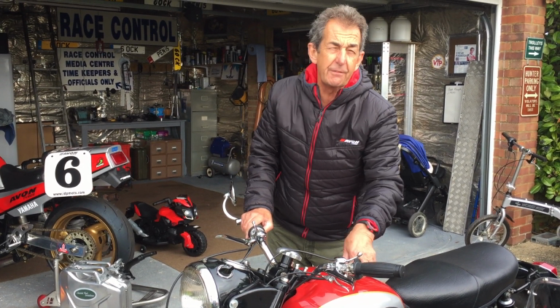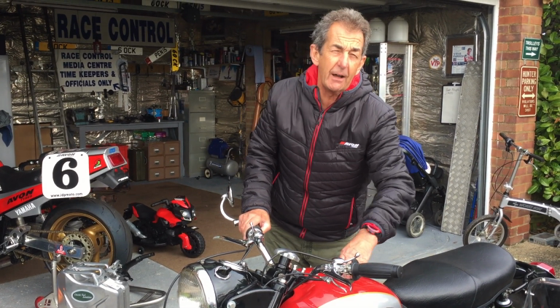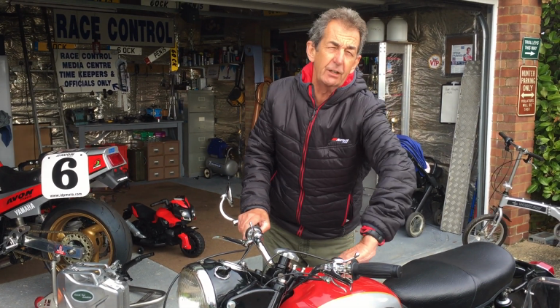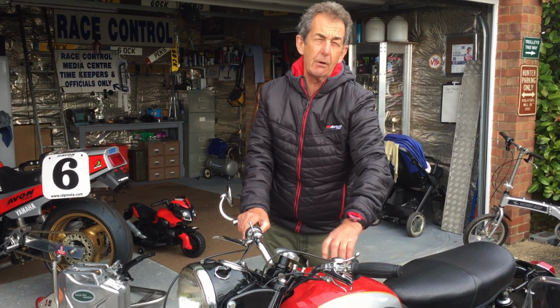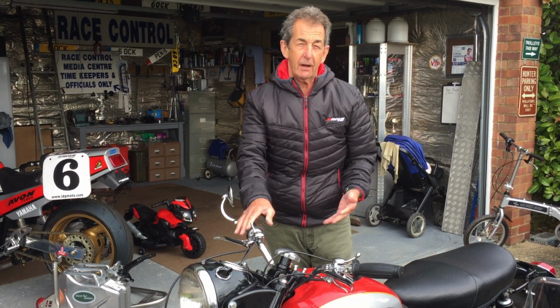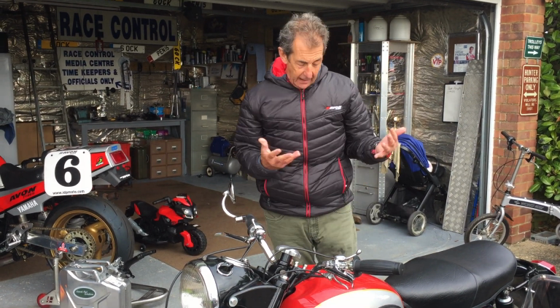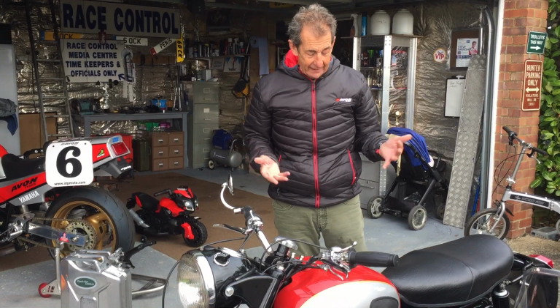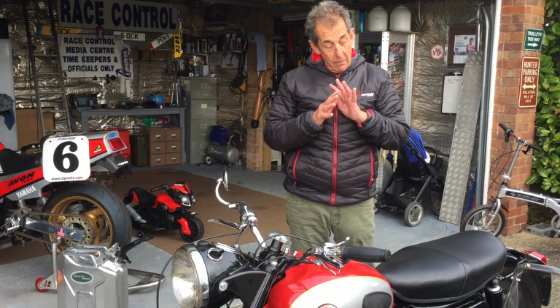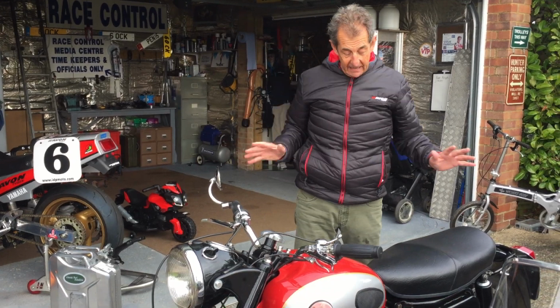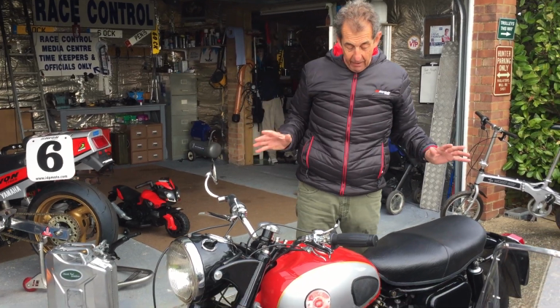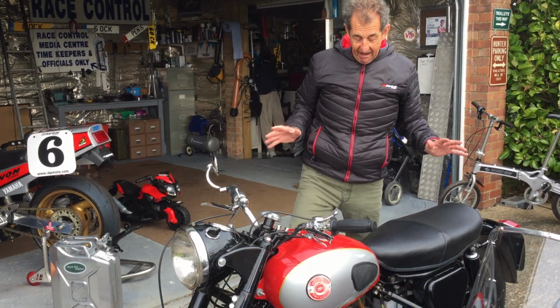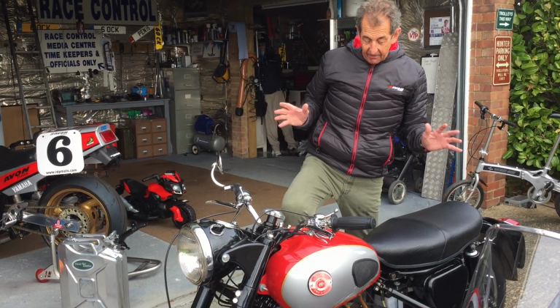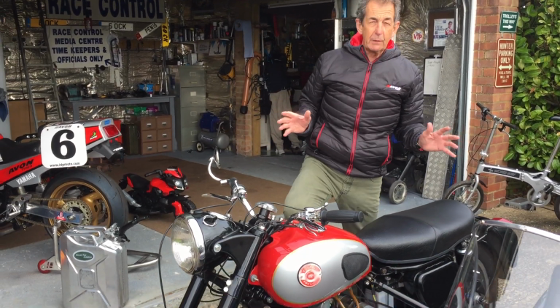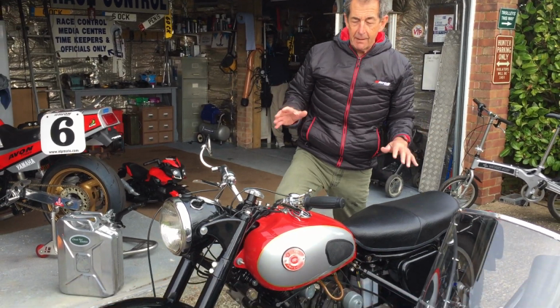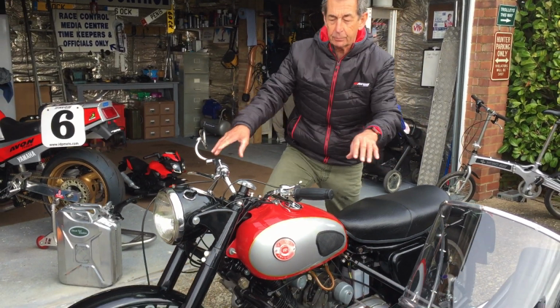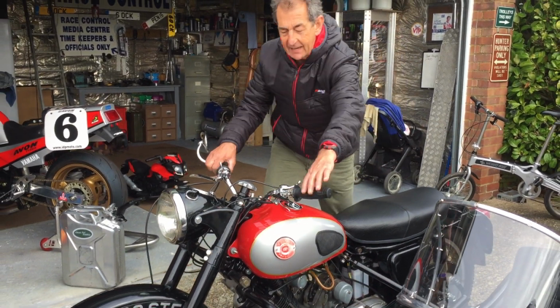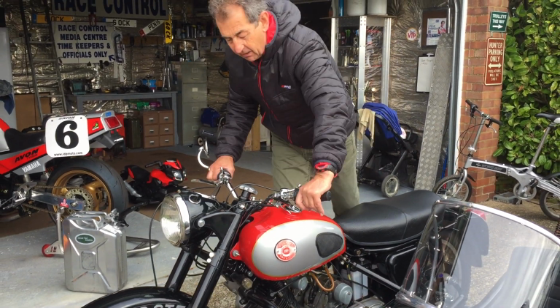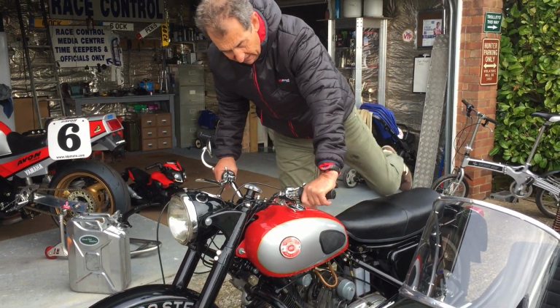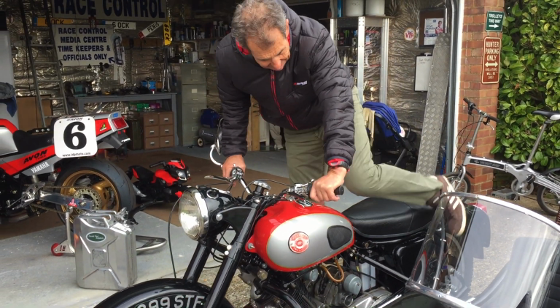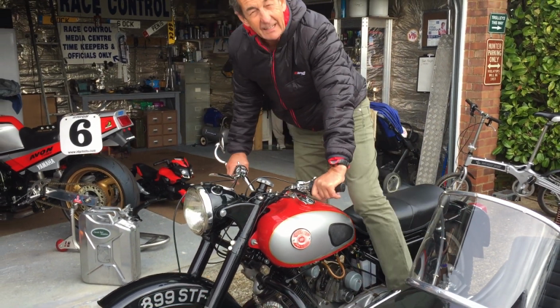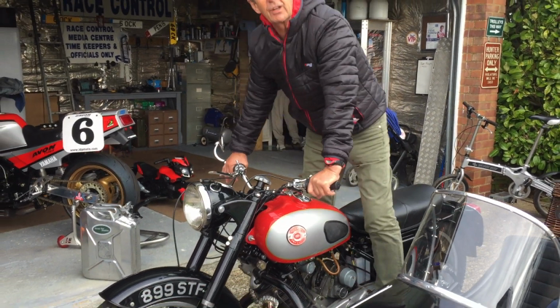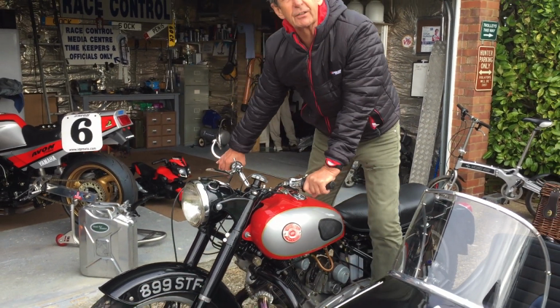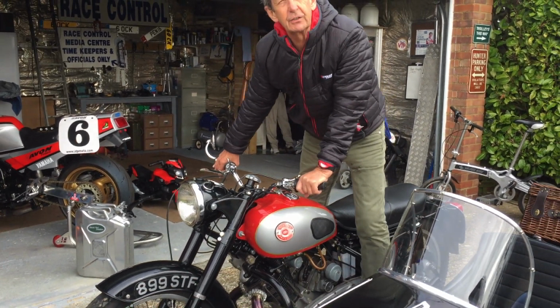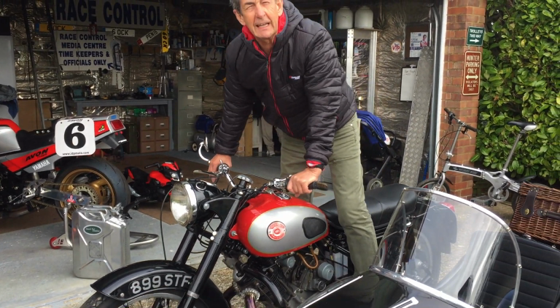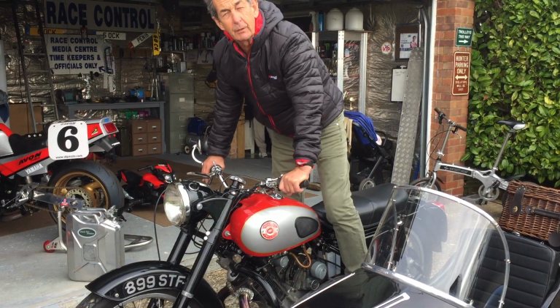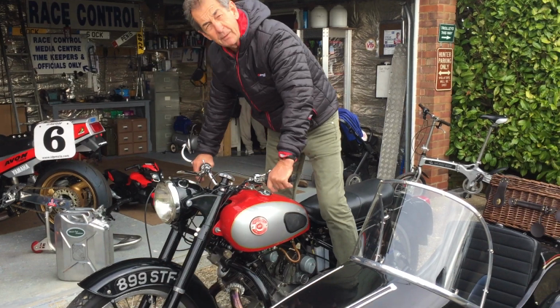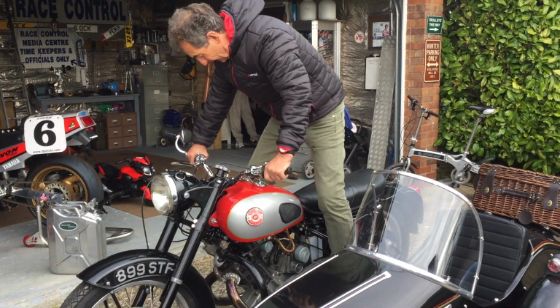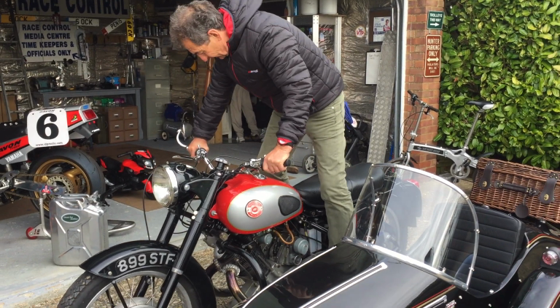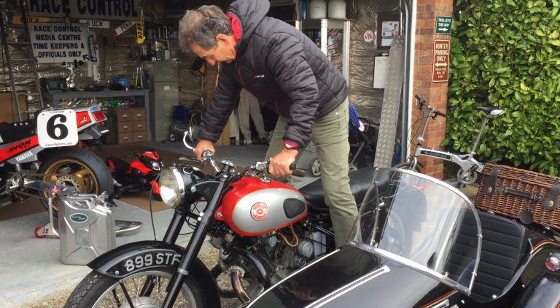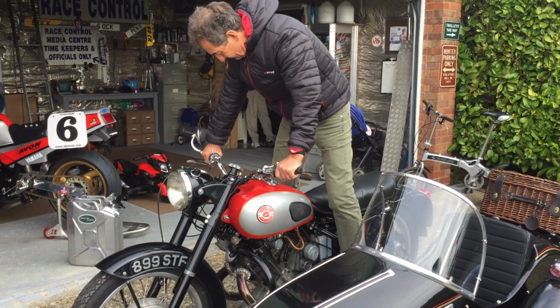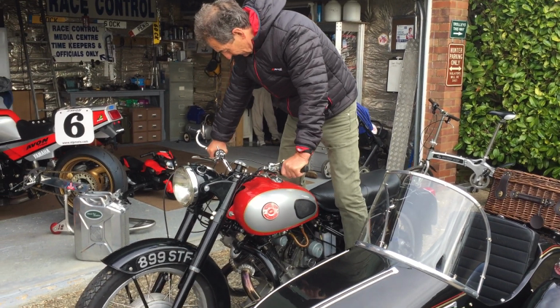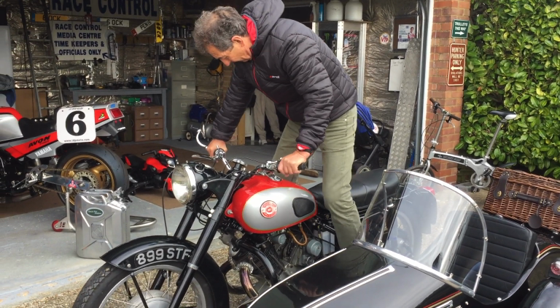And a three to five year shelf life means that when you get your bike out after the winter months, with any kind of luck it starts first kick. We're all busy people — we don't need to be mucking about.